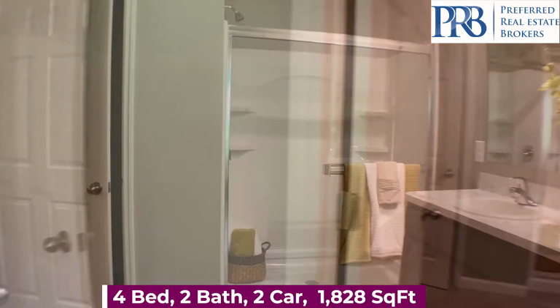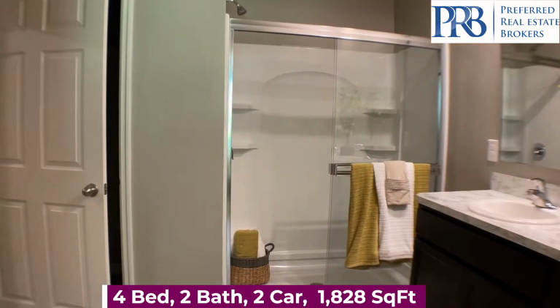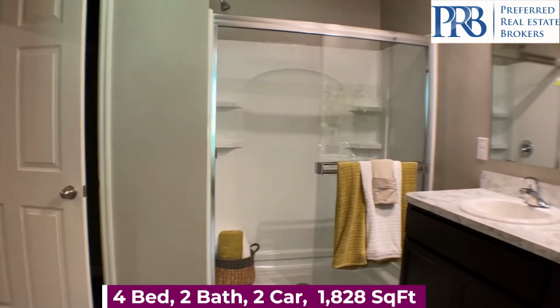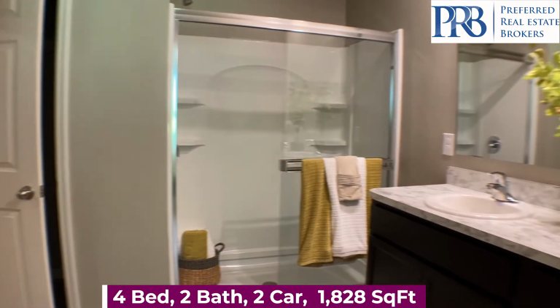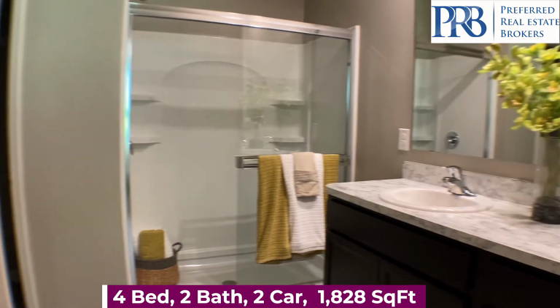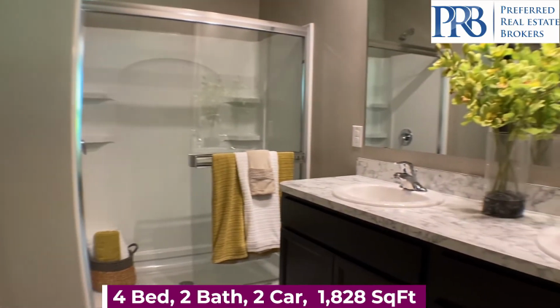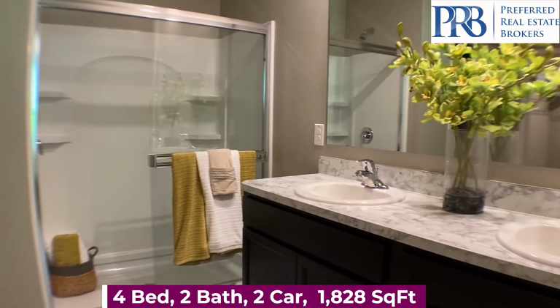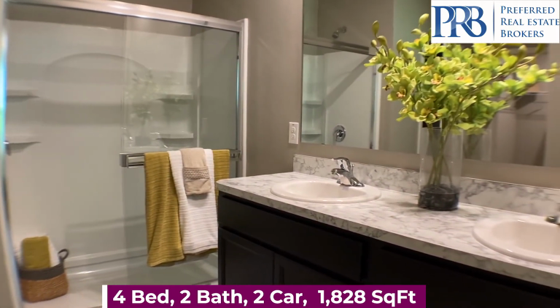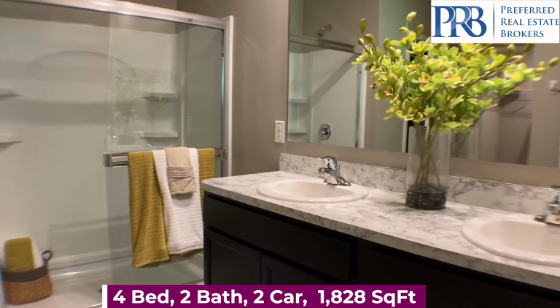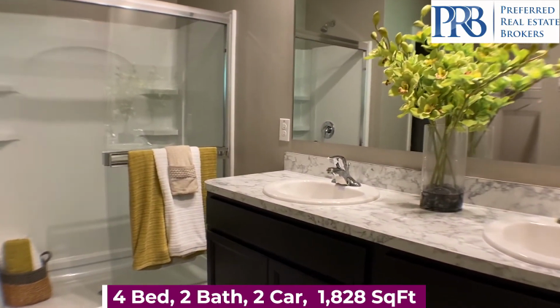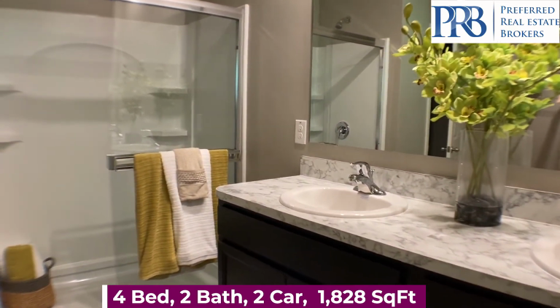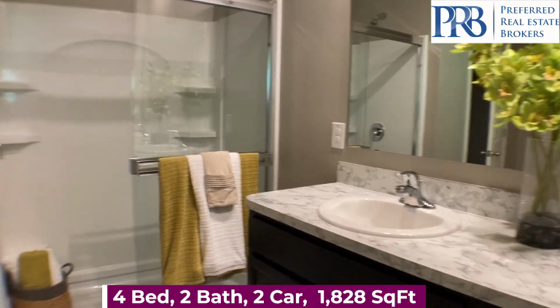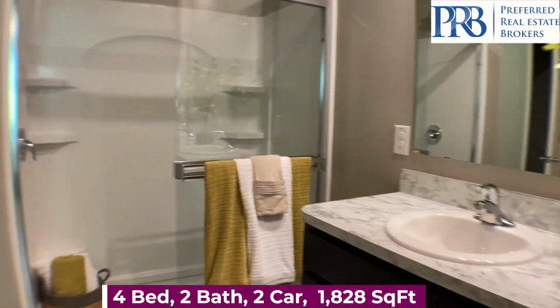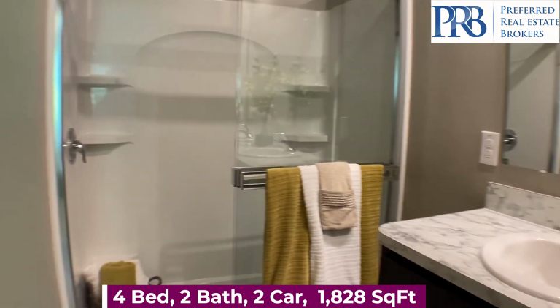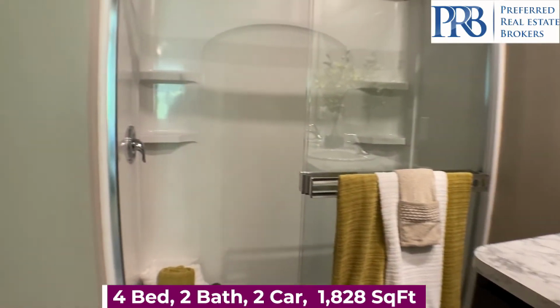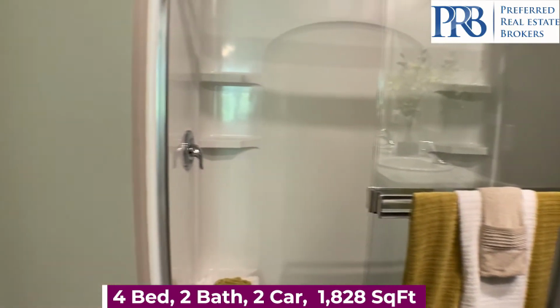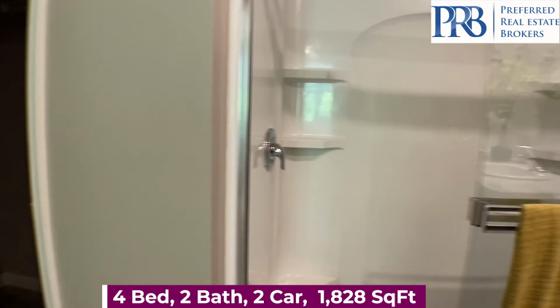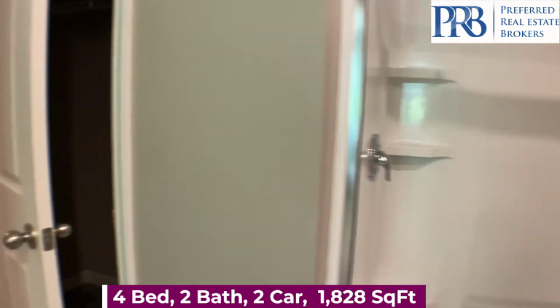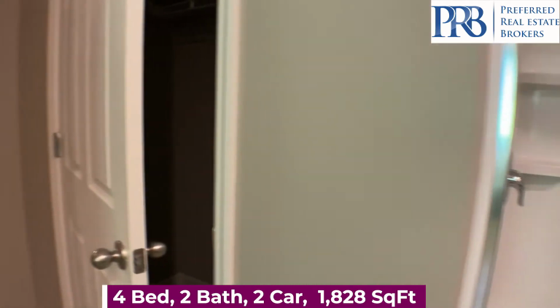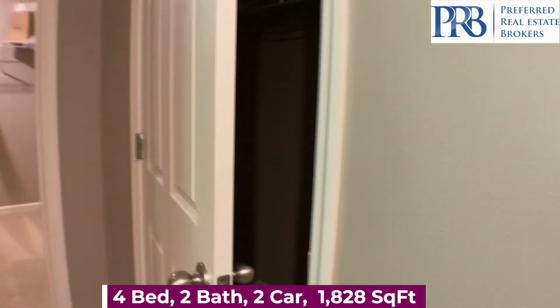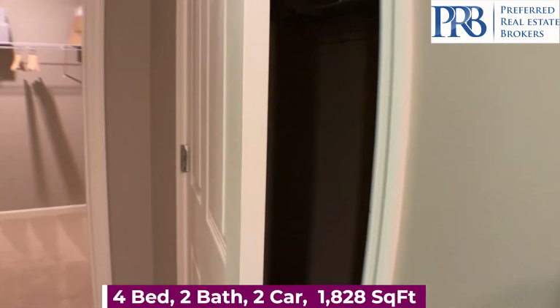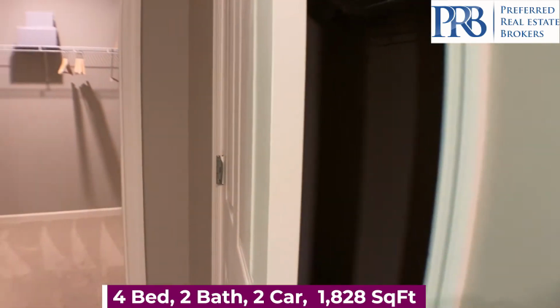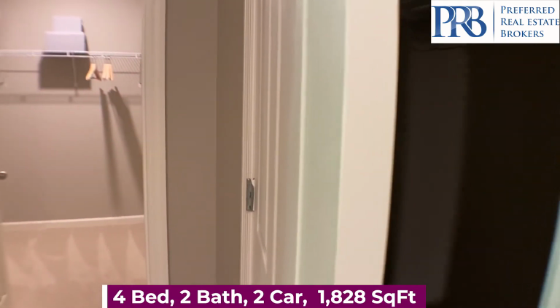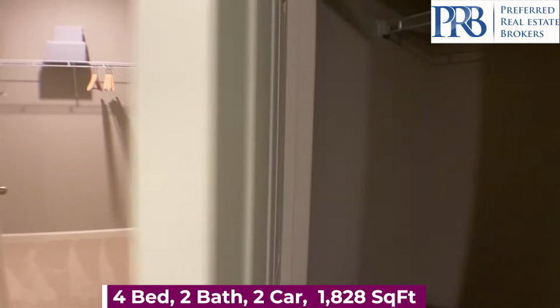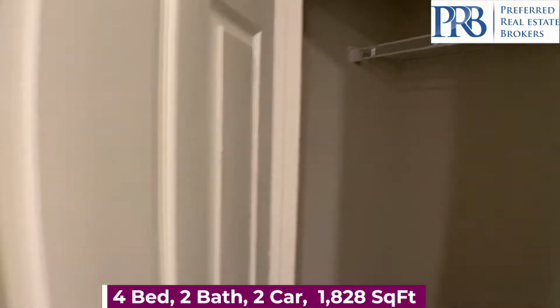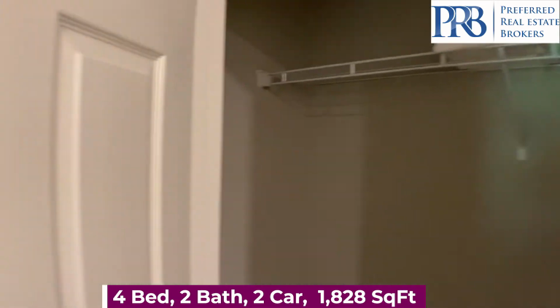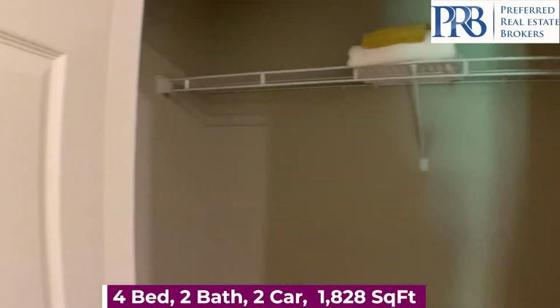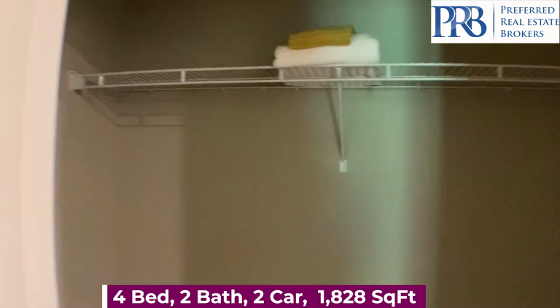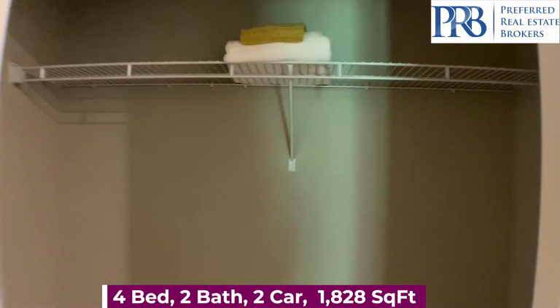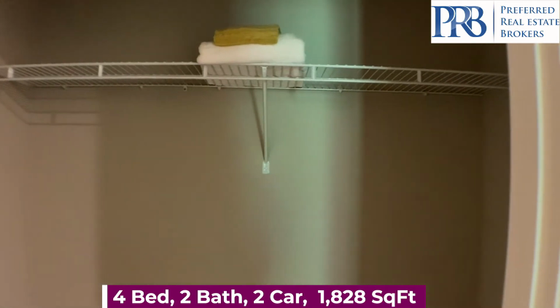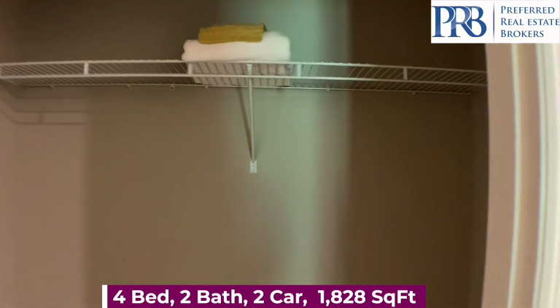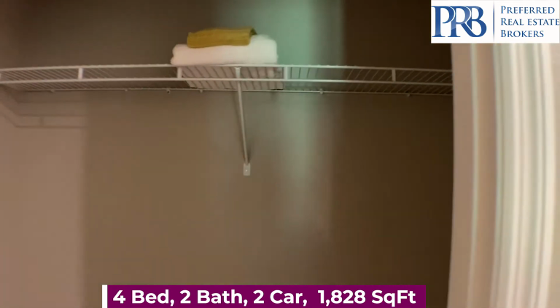You have your master bathroom with a walk-in shower and two separate closet areas.